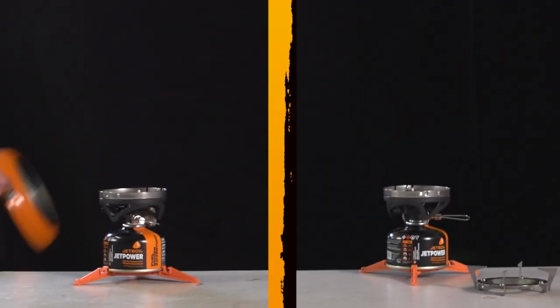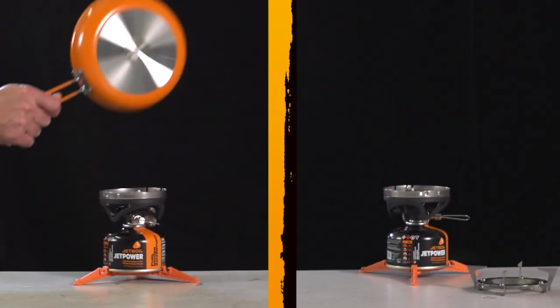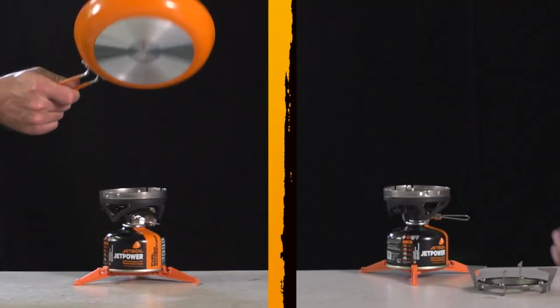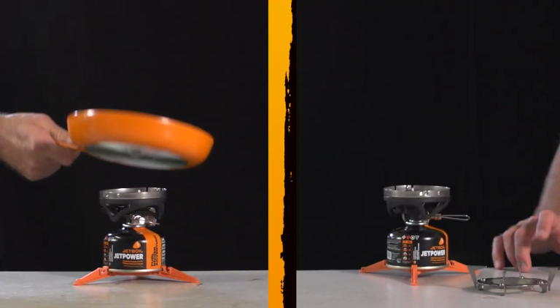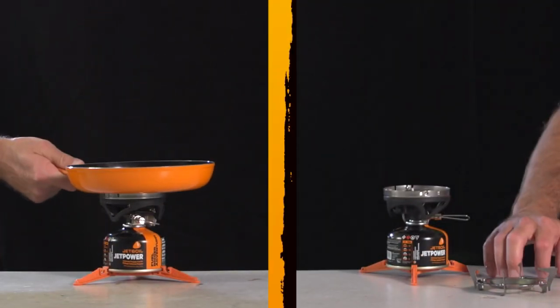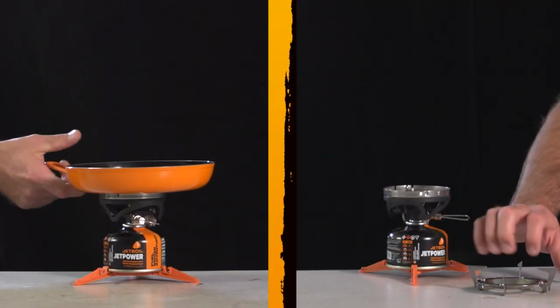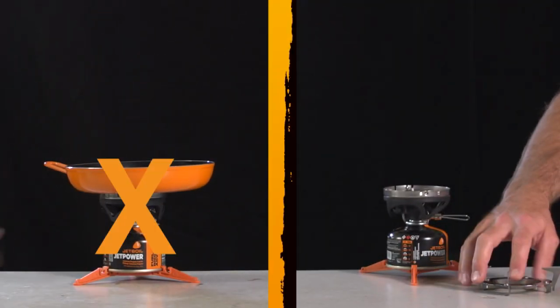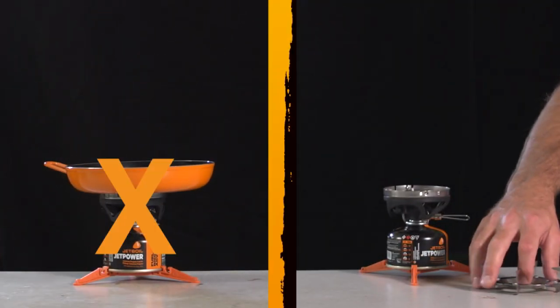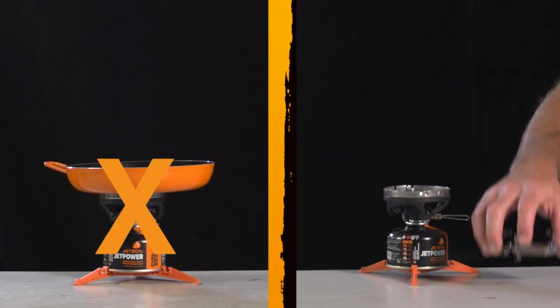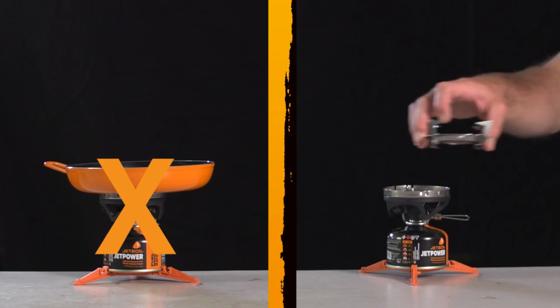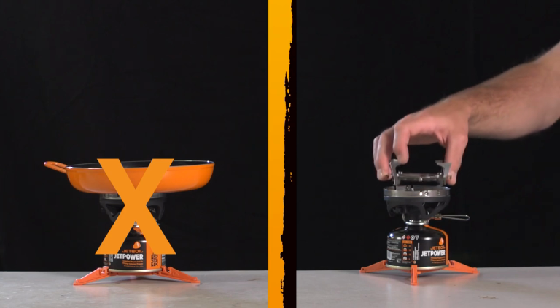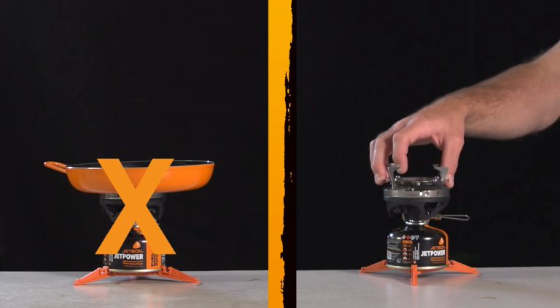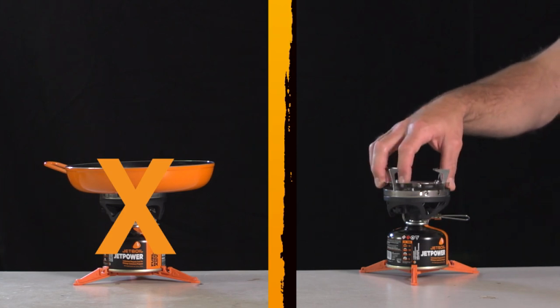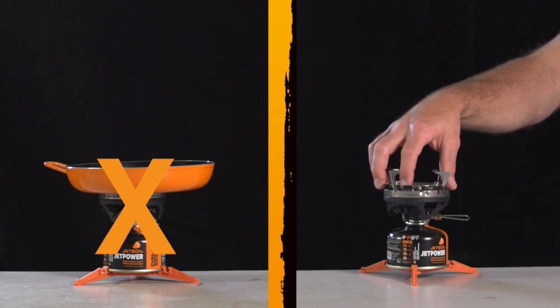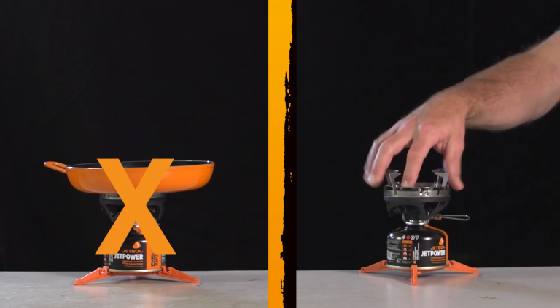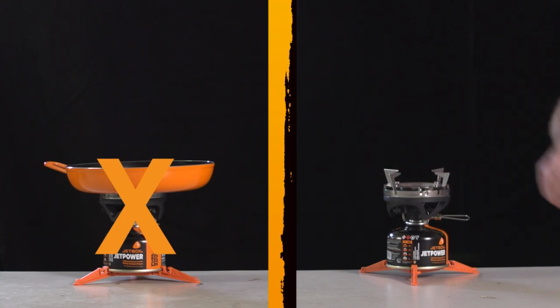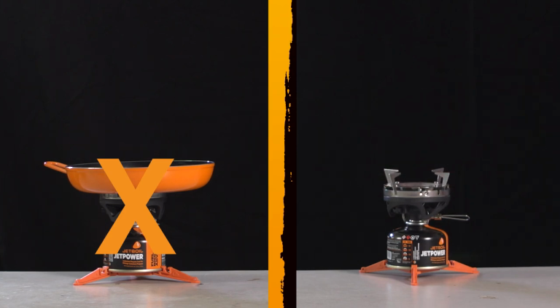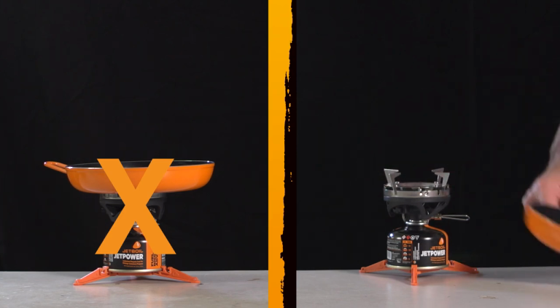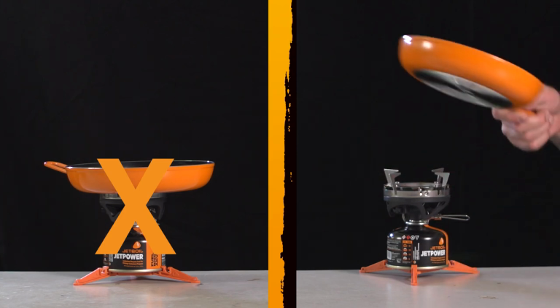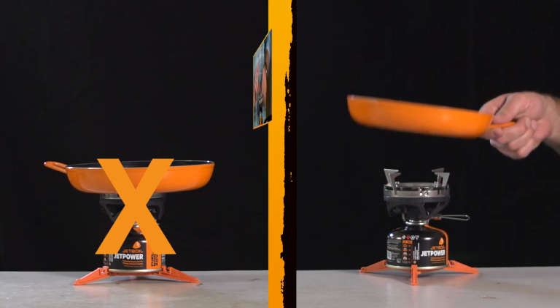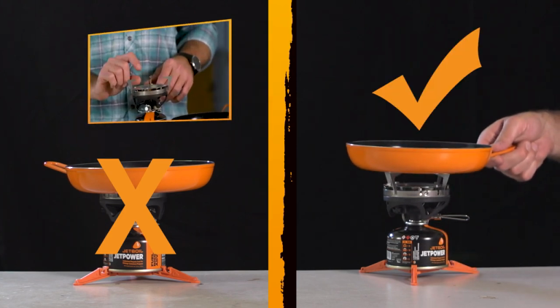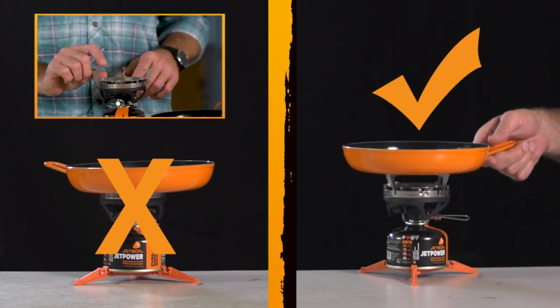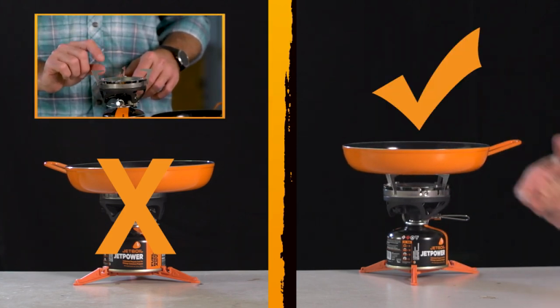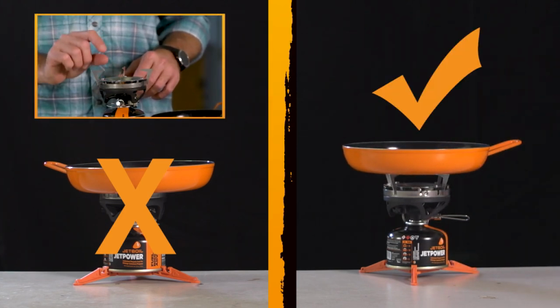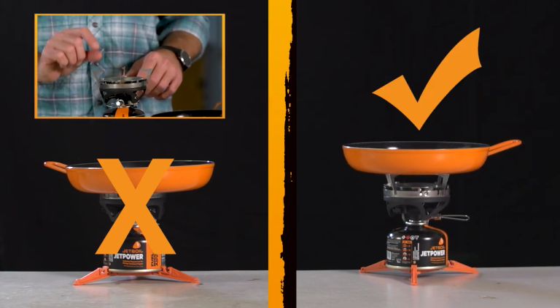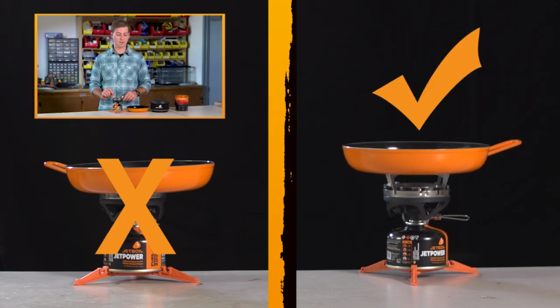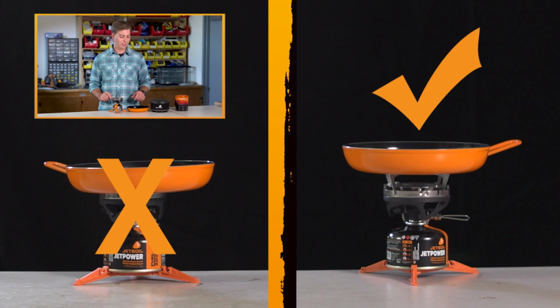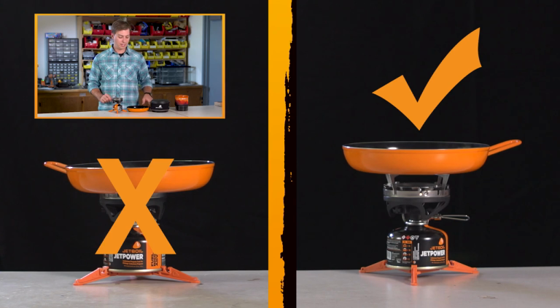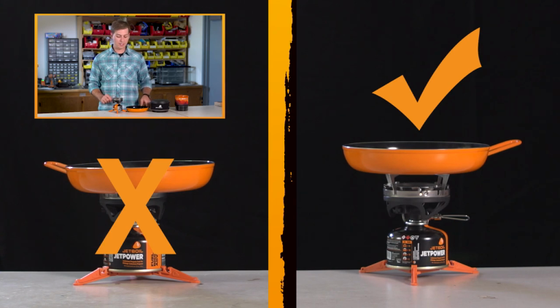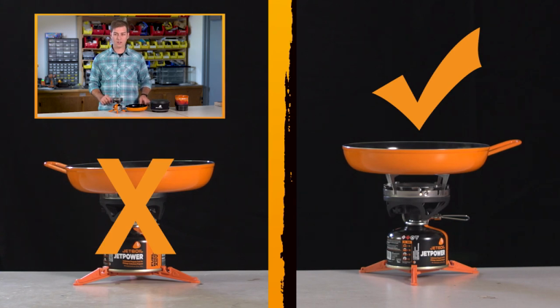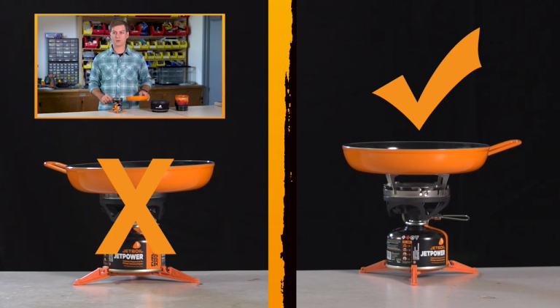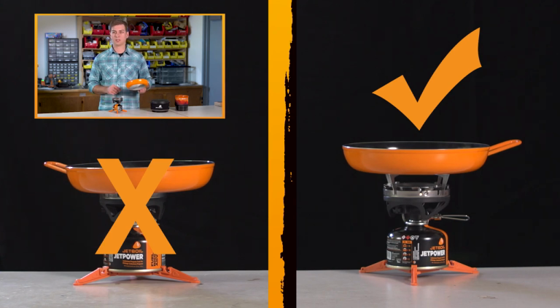Don't use cookware other than the supplied pot on the stove without the use of a Jetboil pot support. If you need help with this, check out our video on how to use the pot support with your stove.